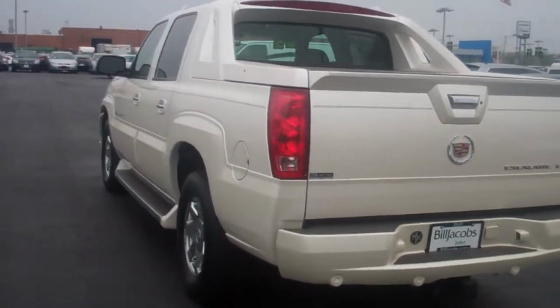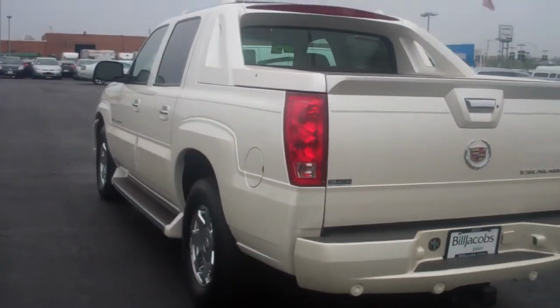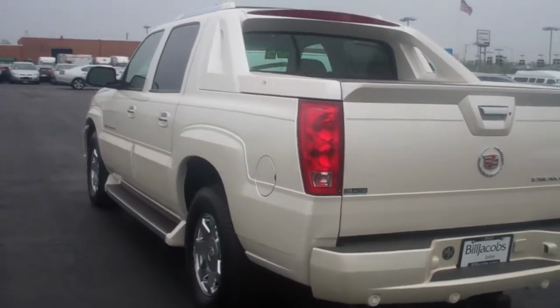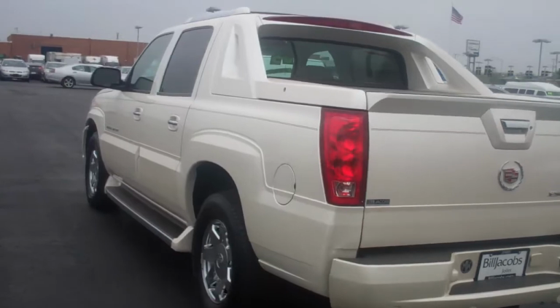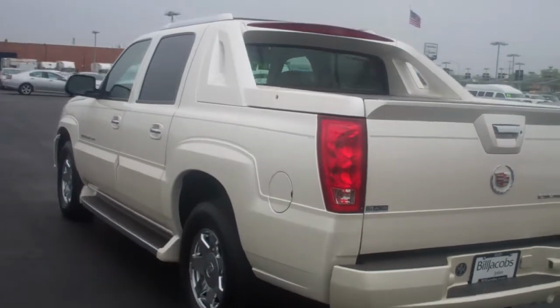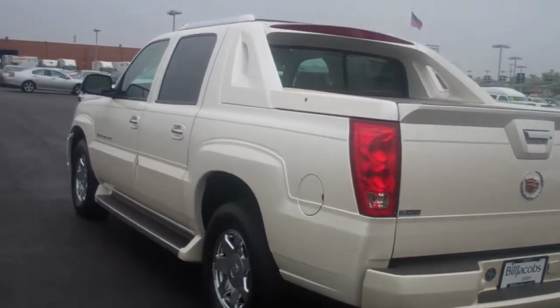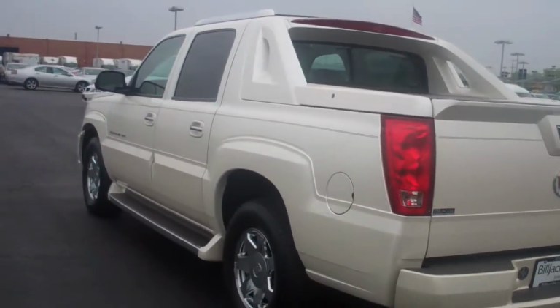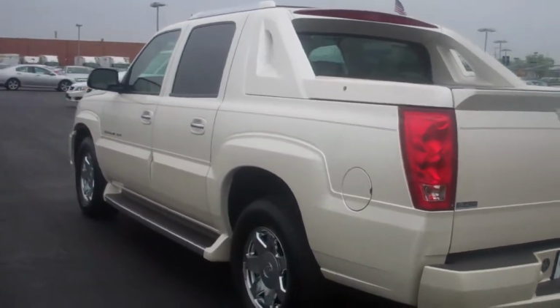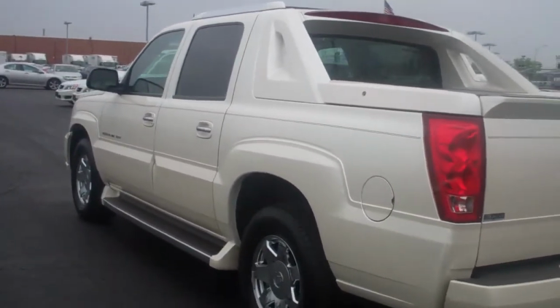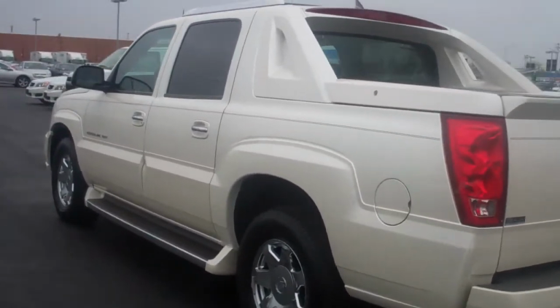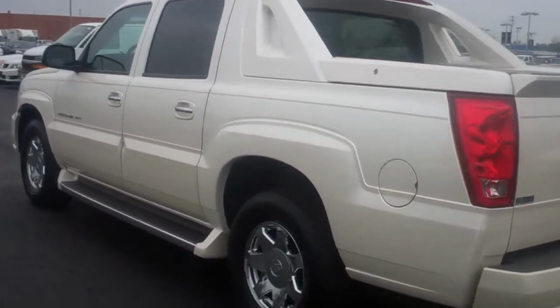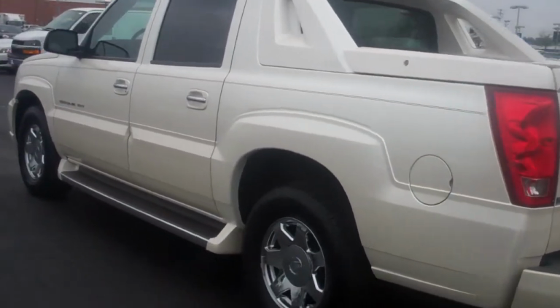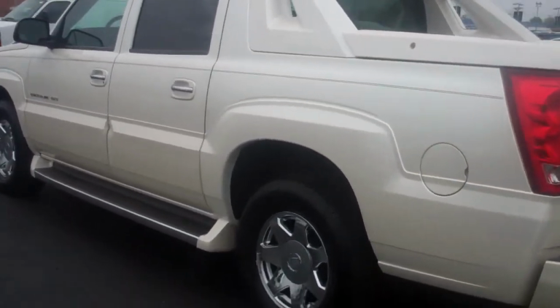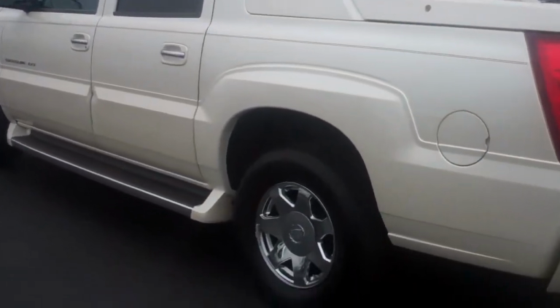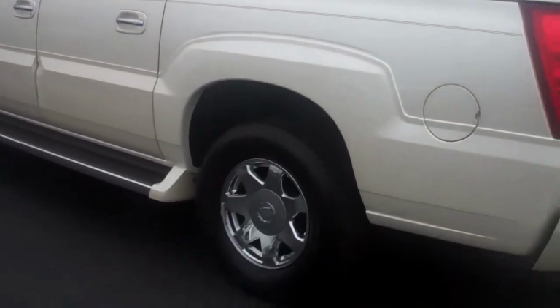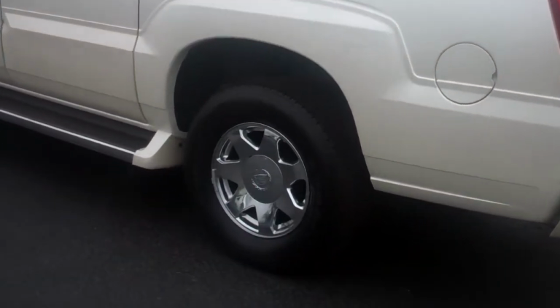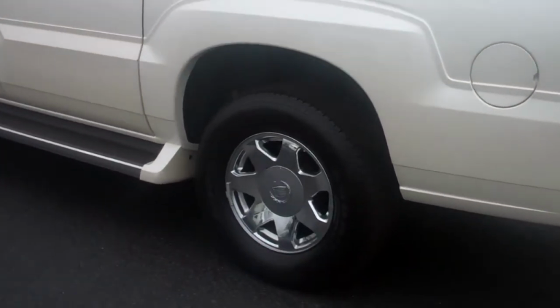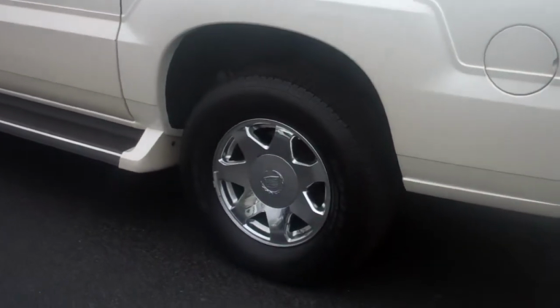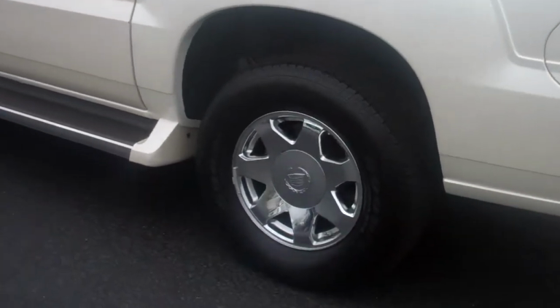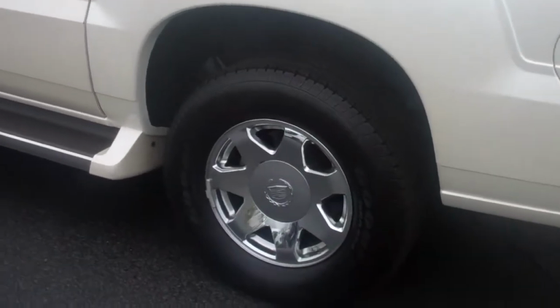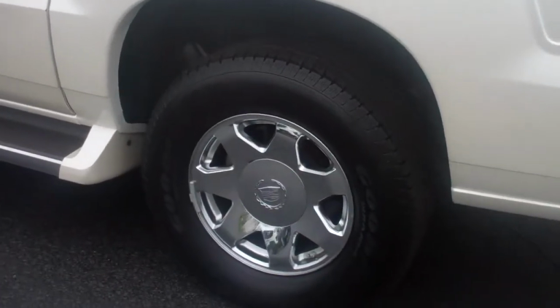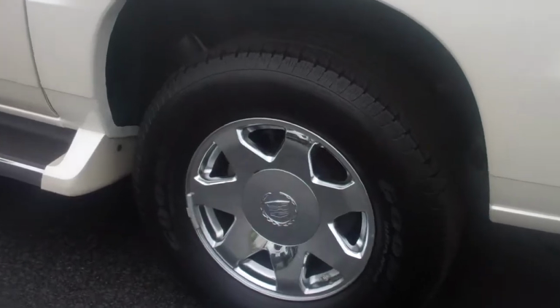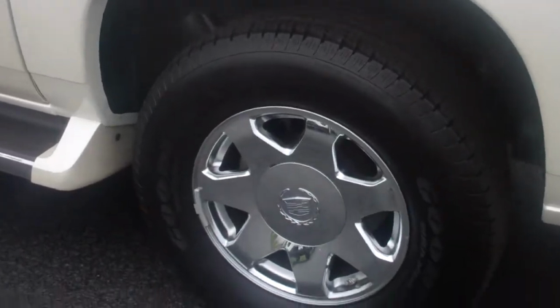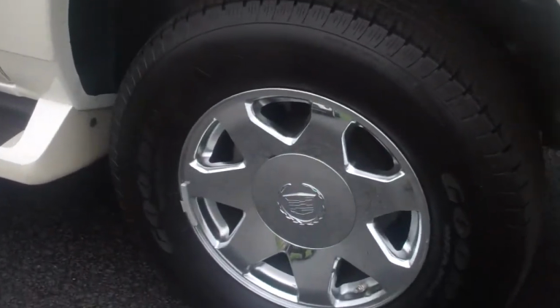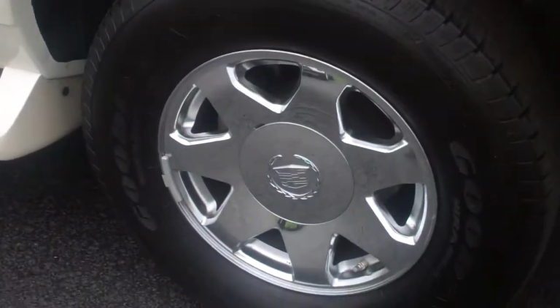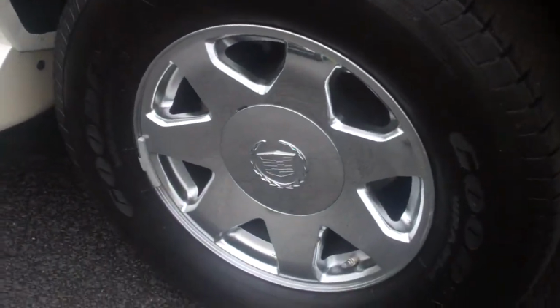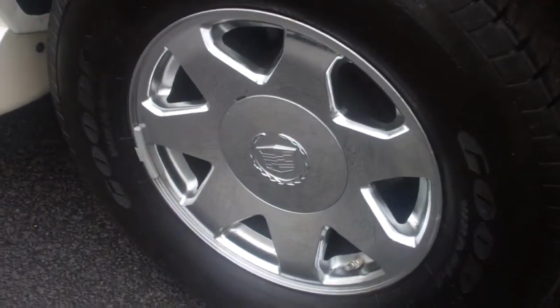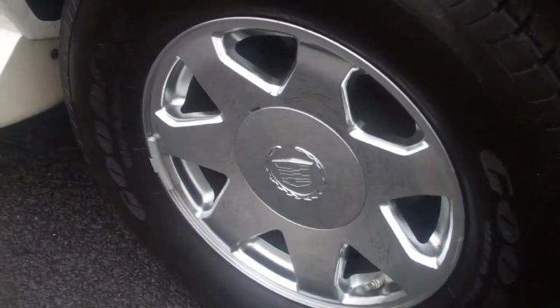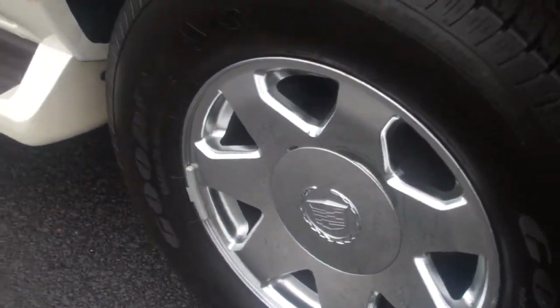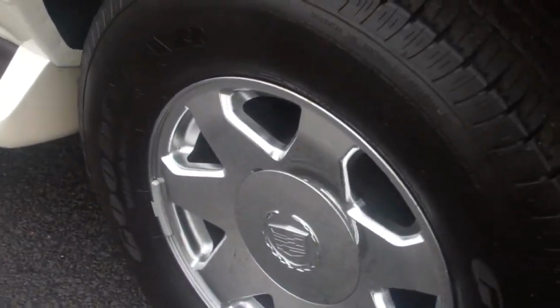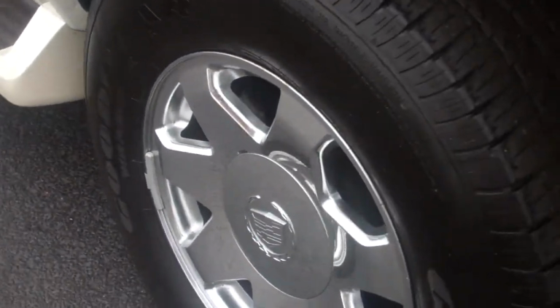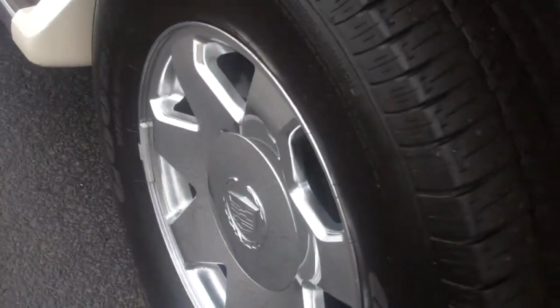As you can see, this is the white diamond color. I'll give you a close-up on the 17-inch chrome wheels and the wheel tread as well.